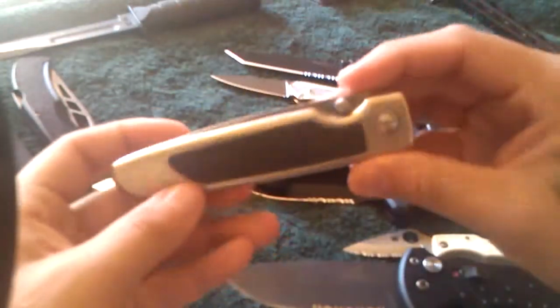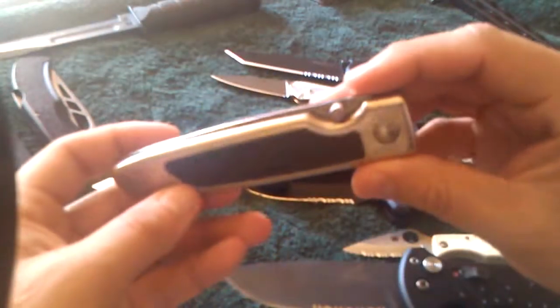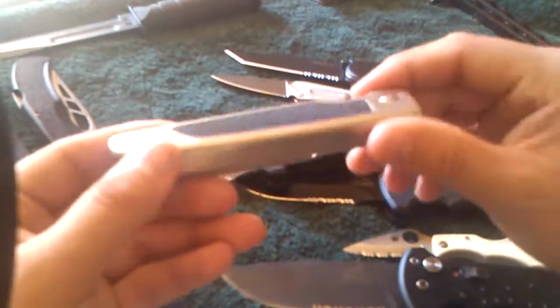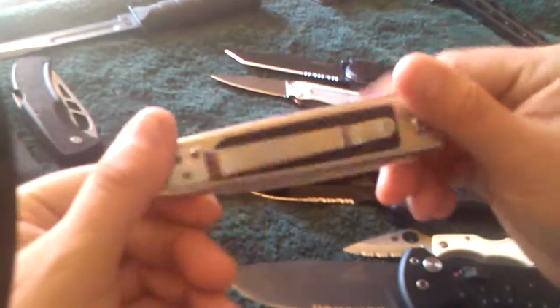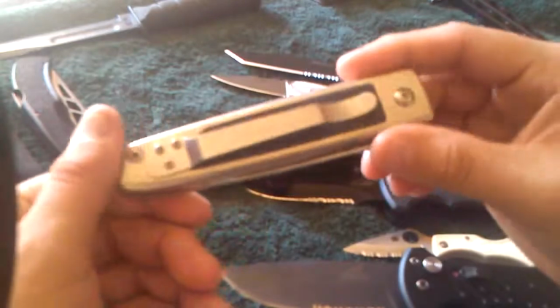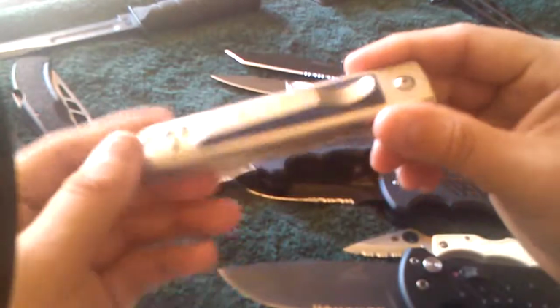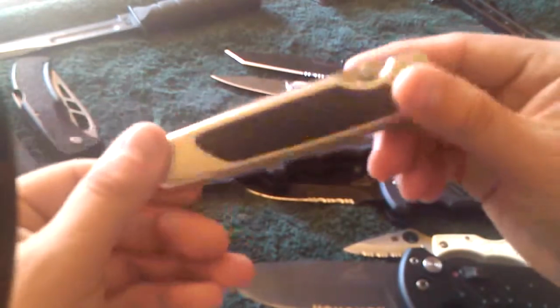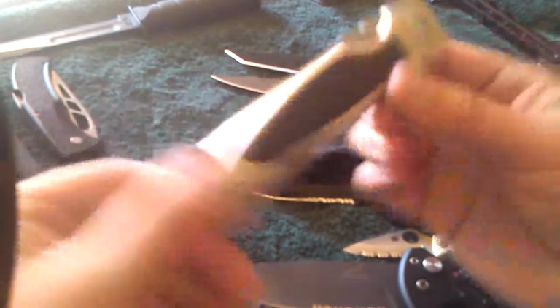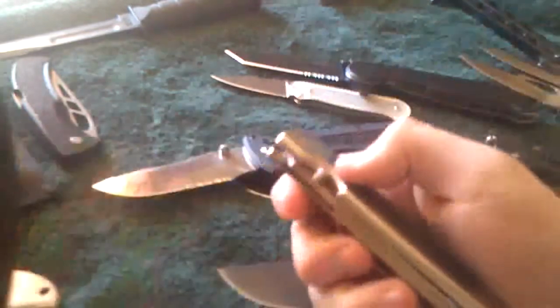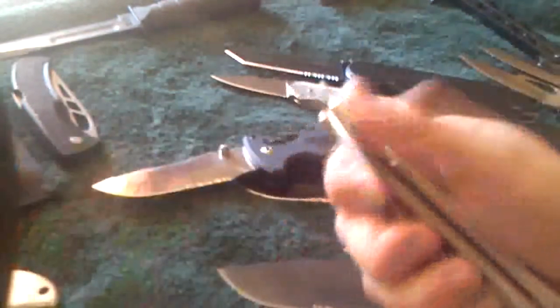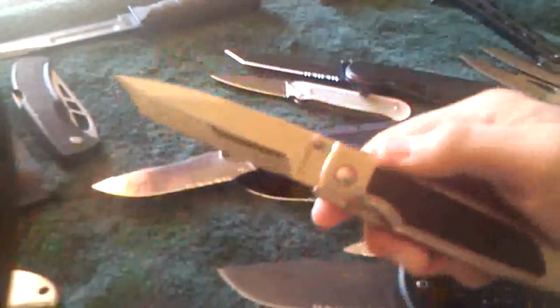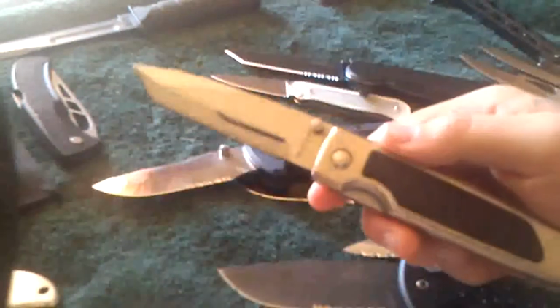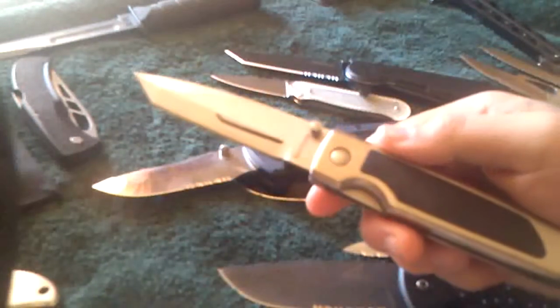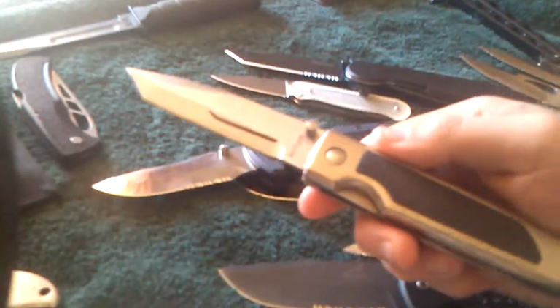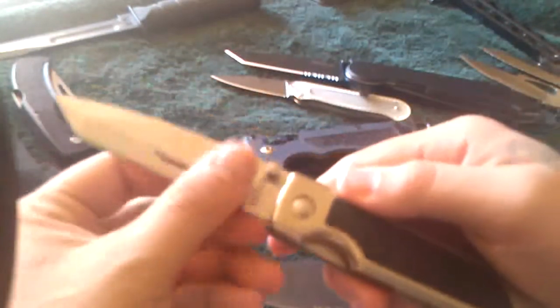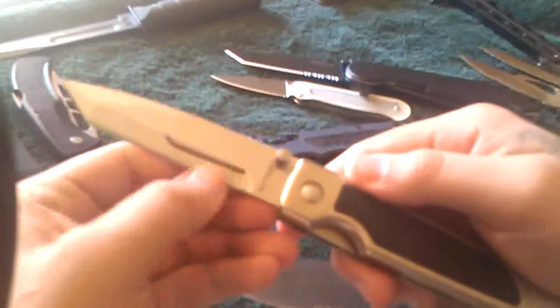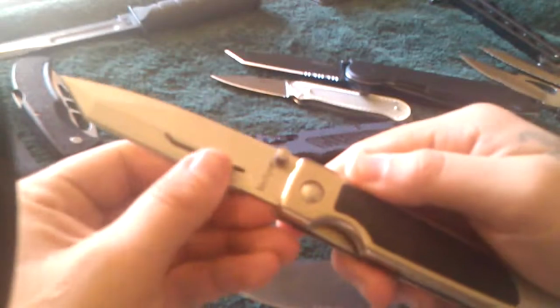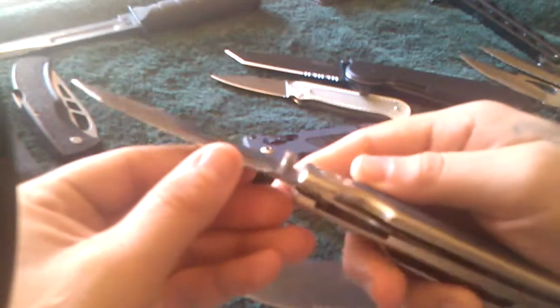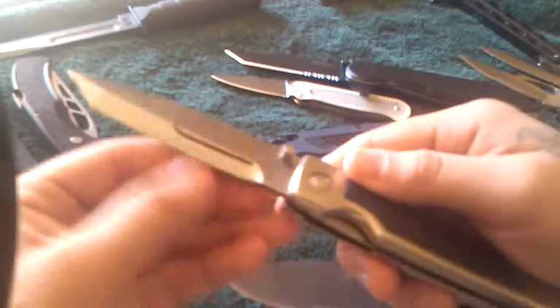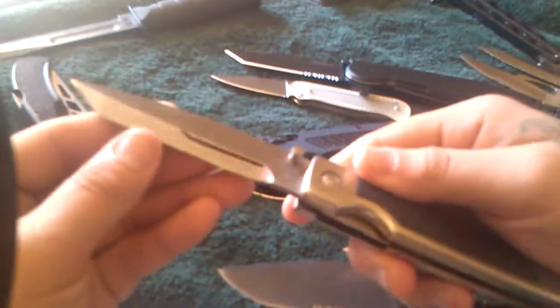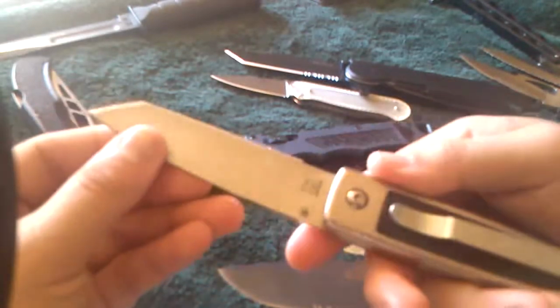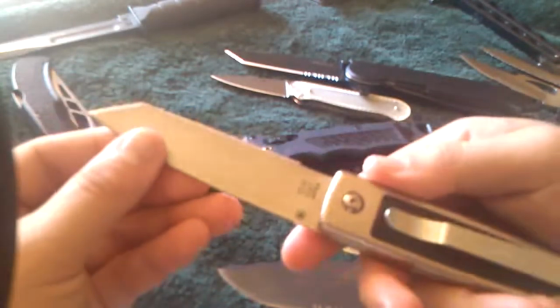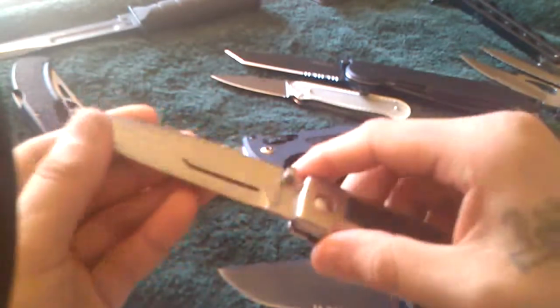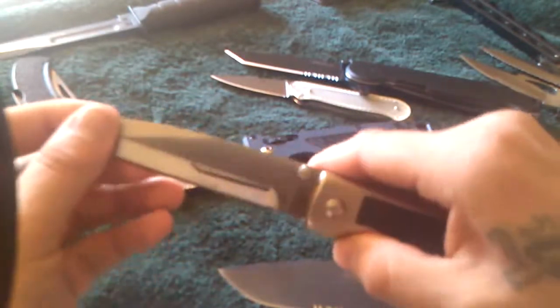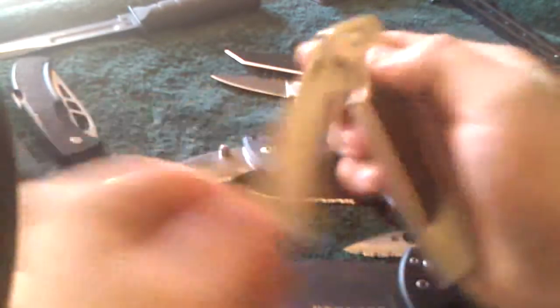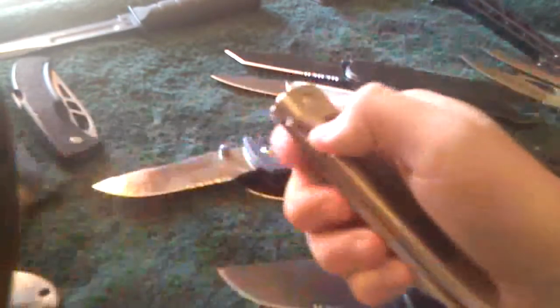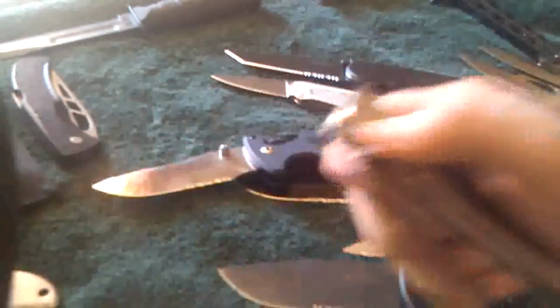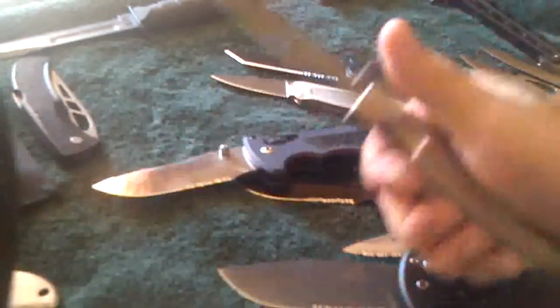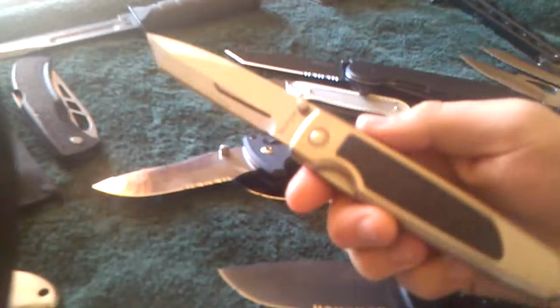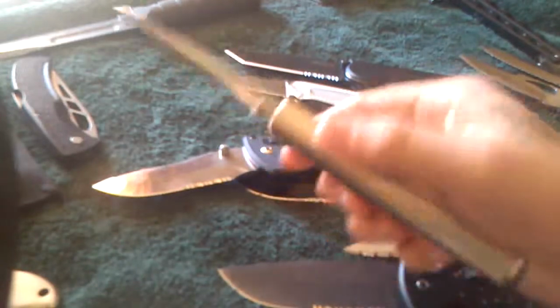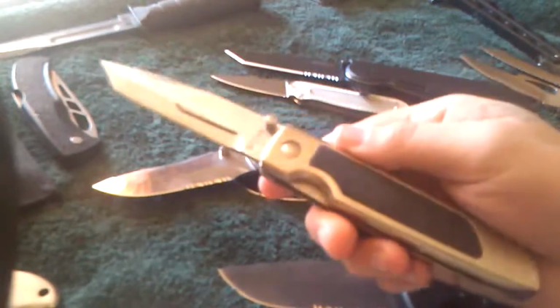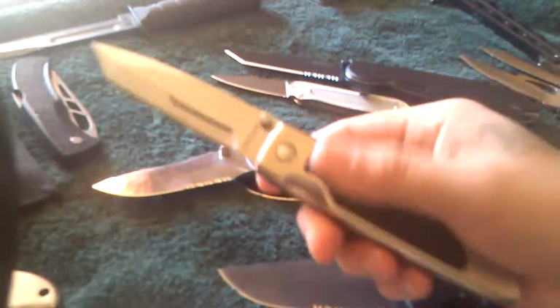This old vintage knife from Kershaw. I was going to sharpen the knife to make it sharp. Also $10, pawn shop.